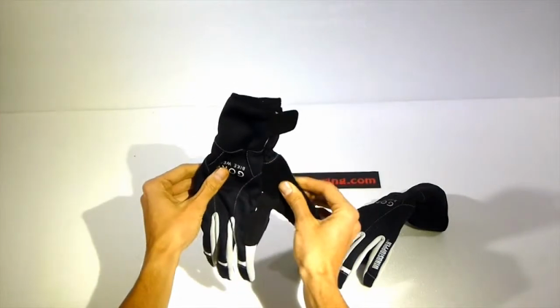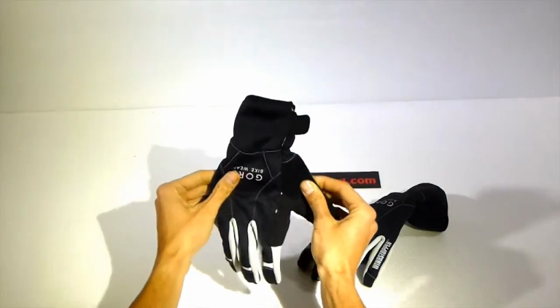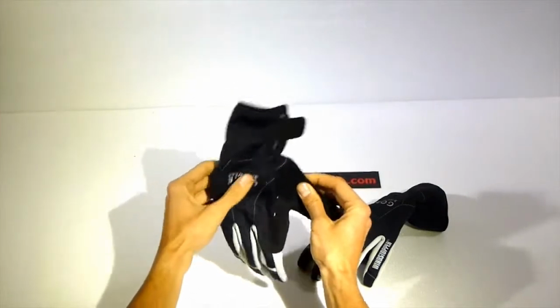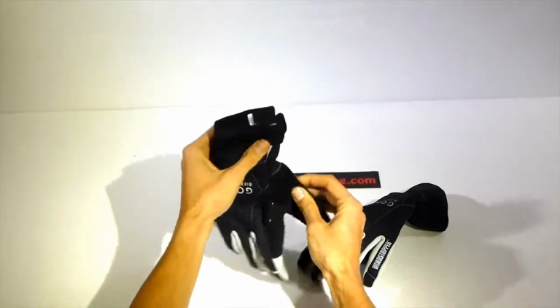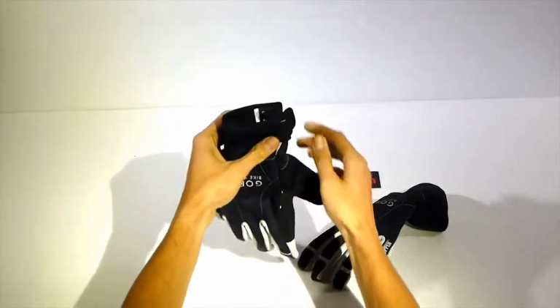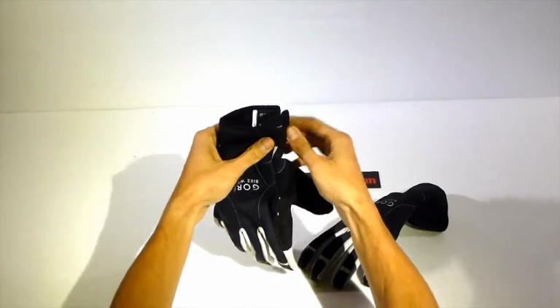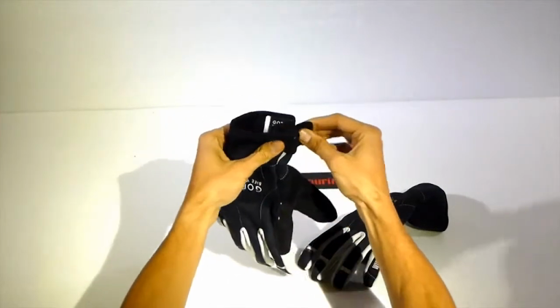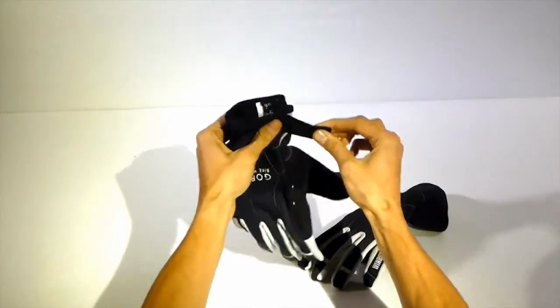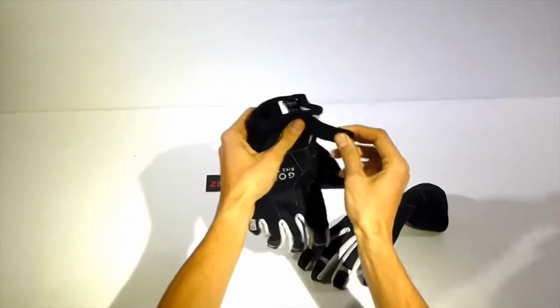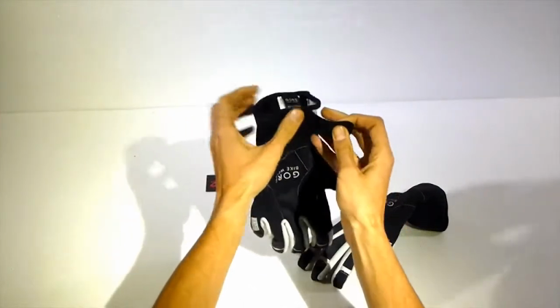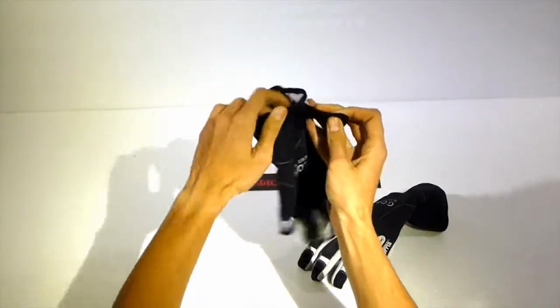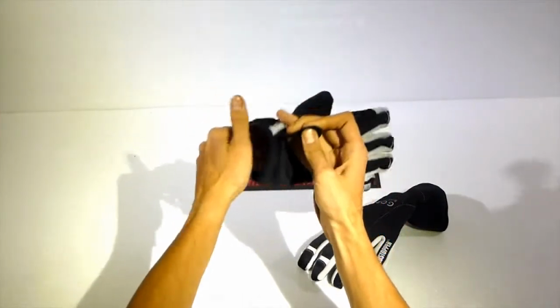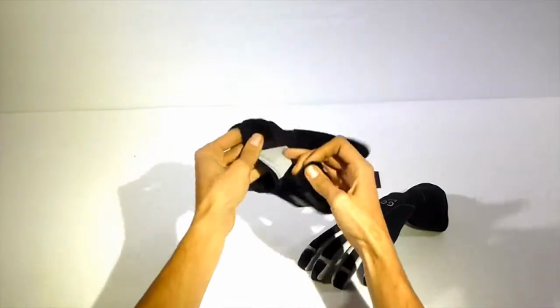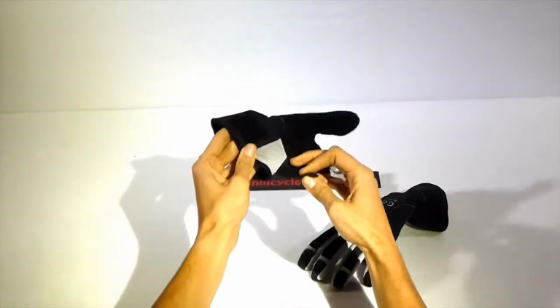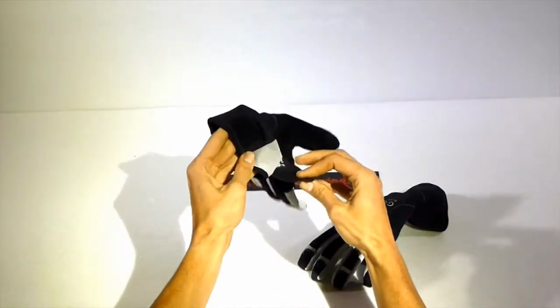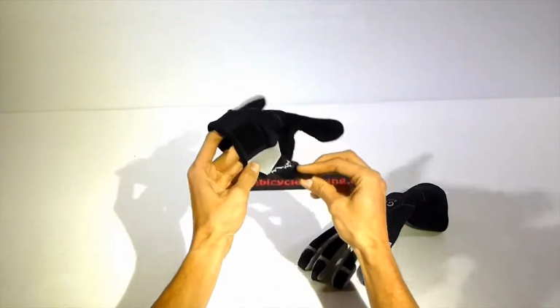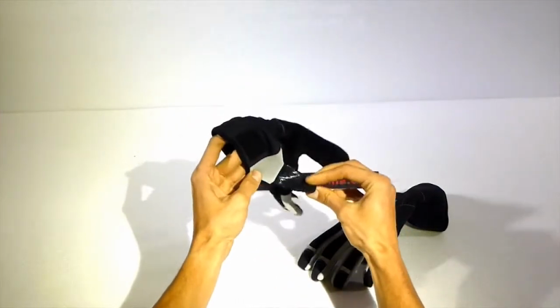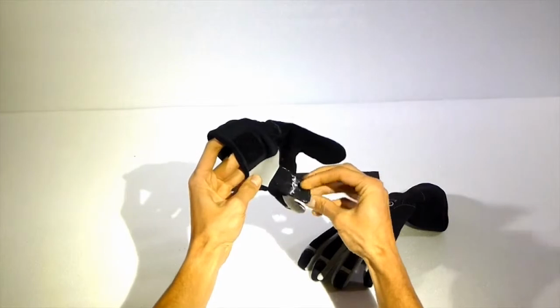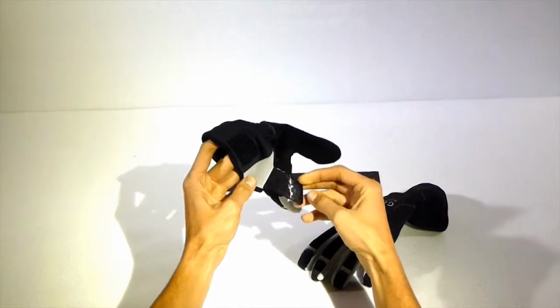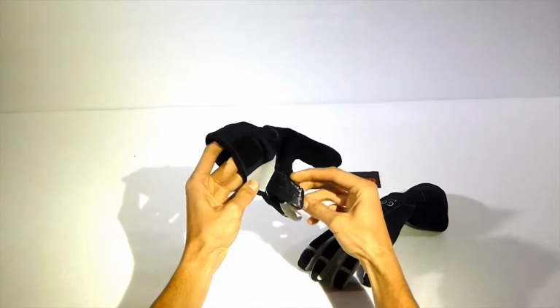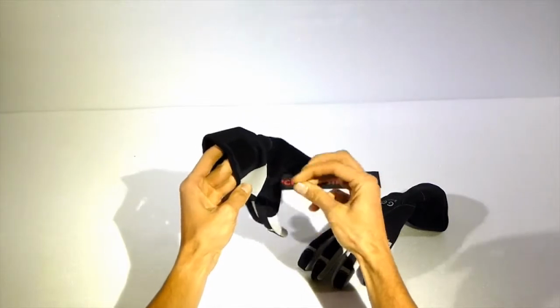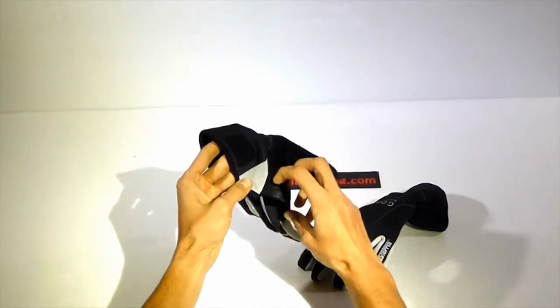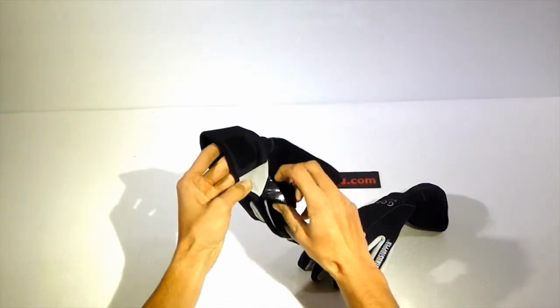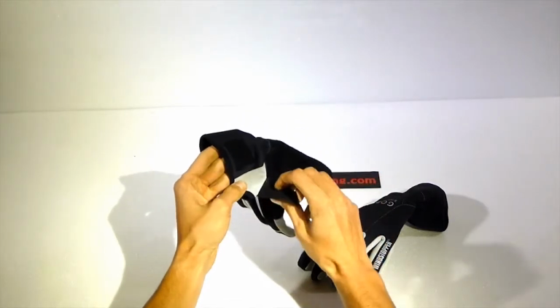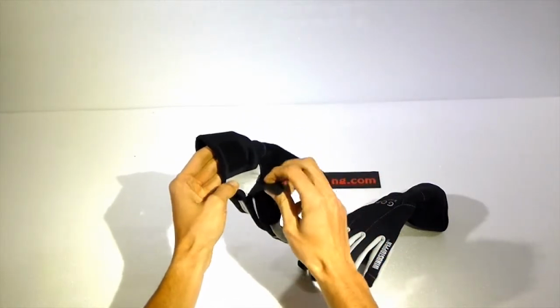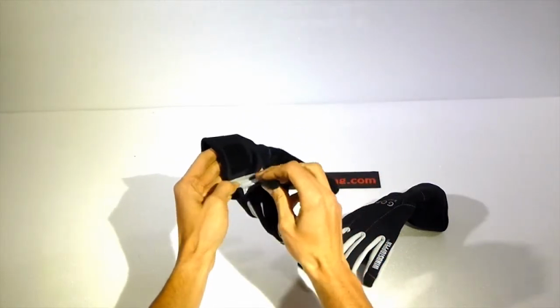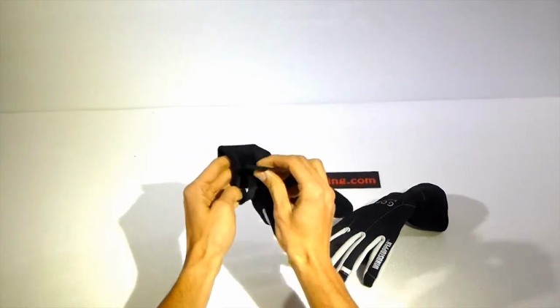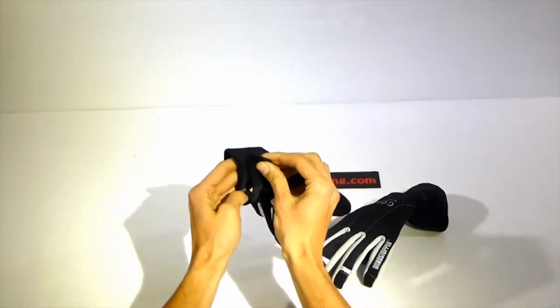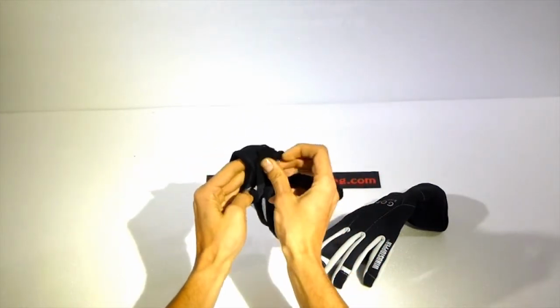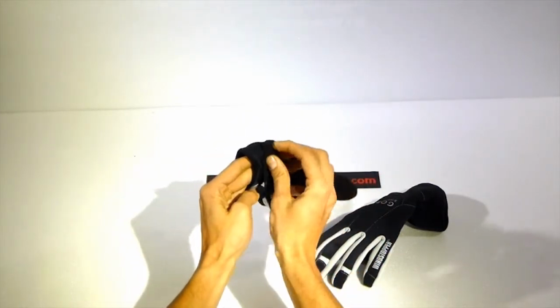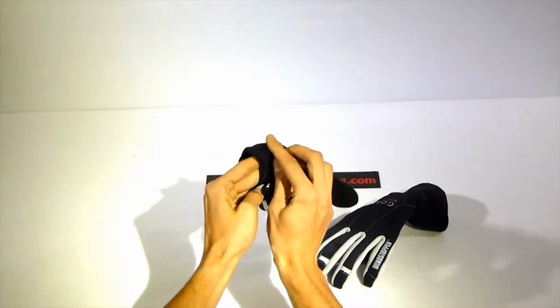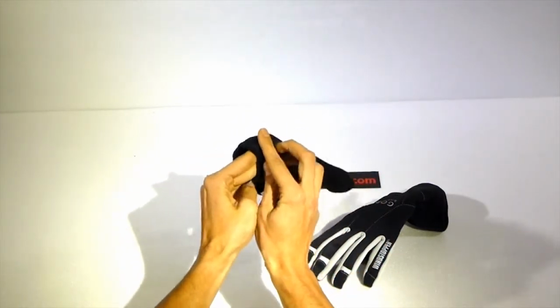It has long wrist cuffs with elastic wrist, and also has back wrist adjustment as you can see.